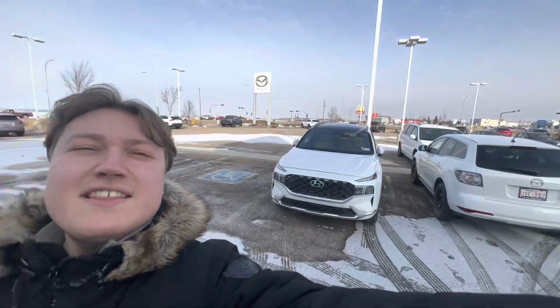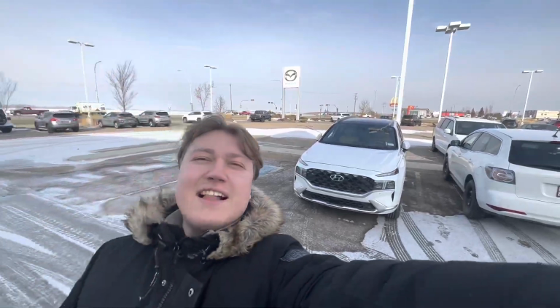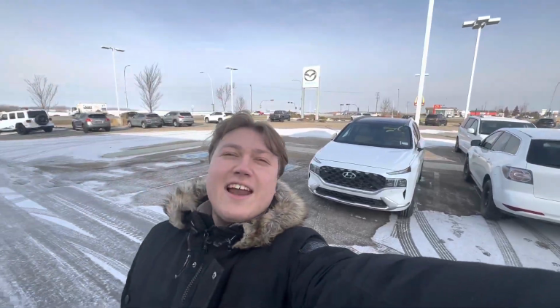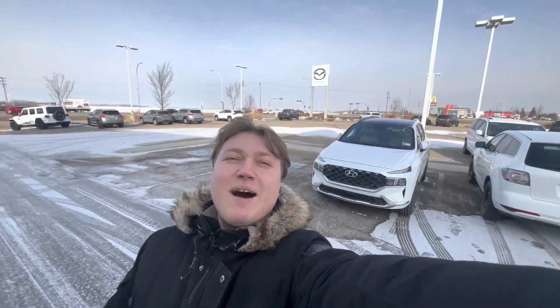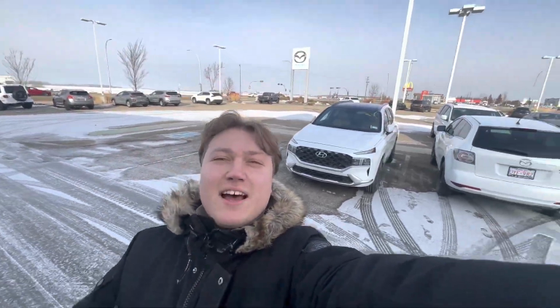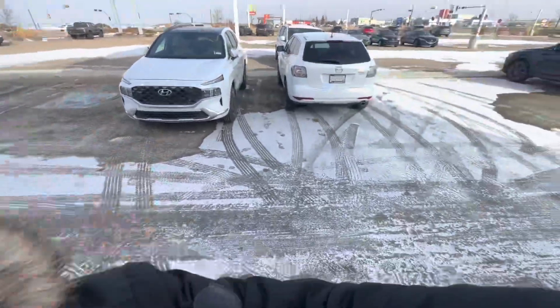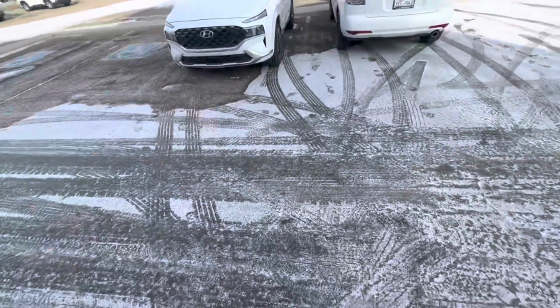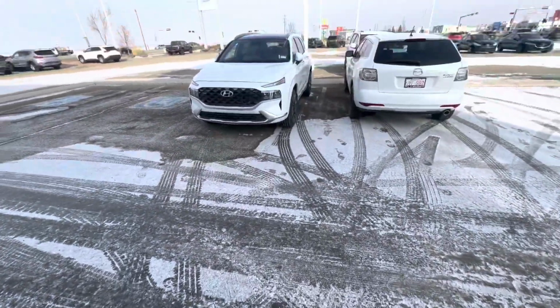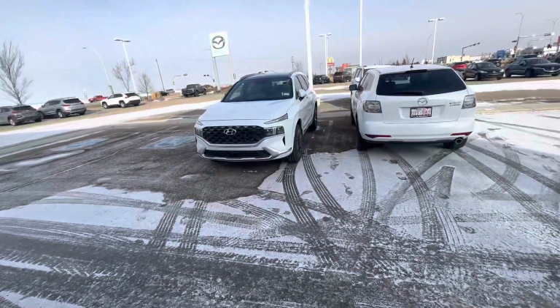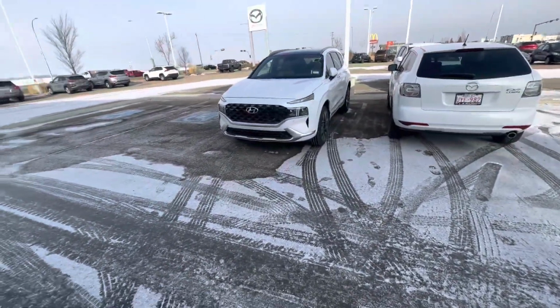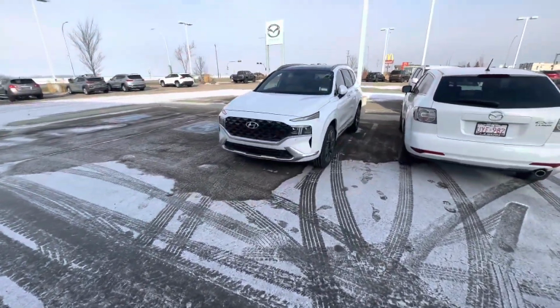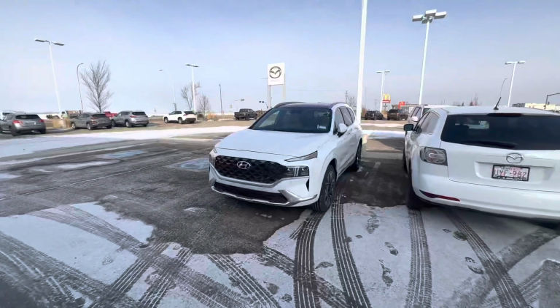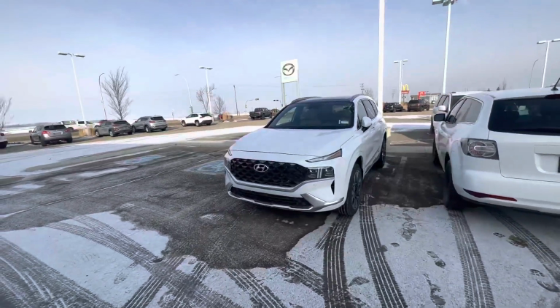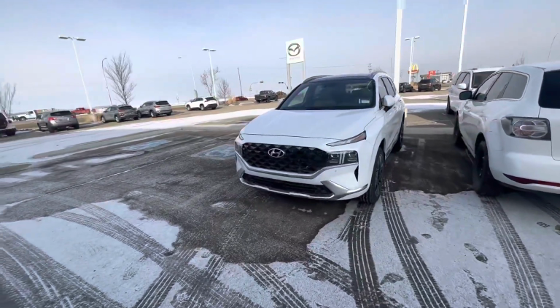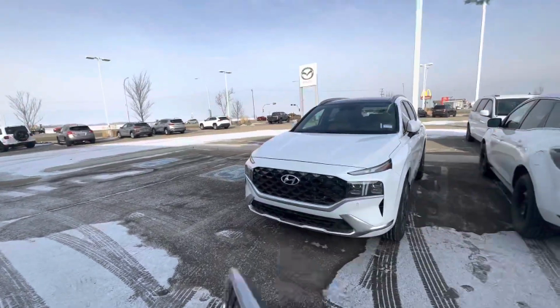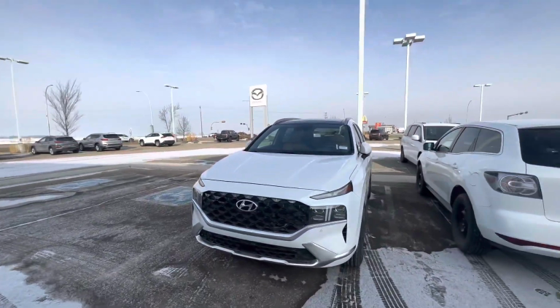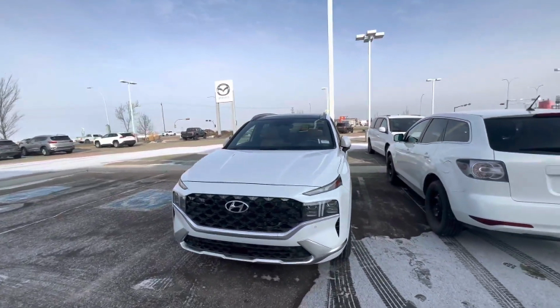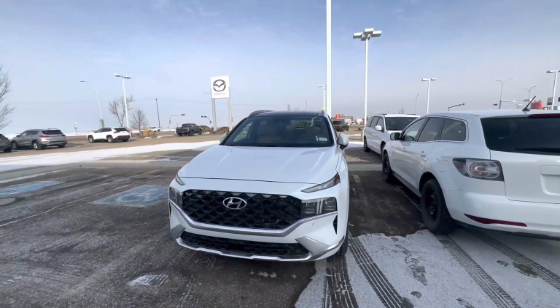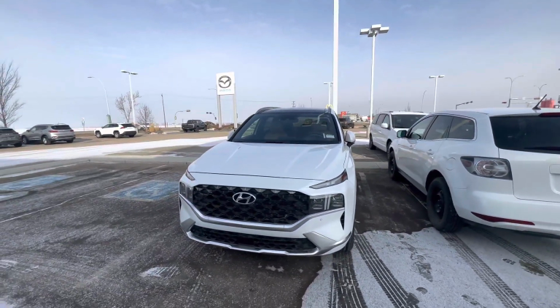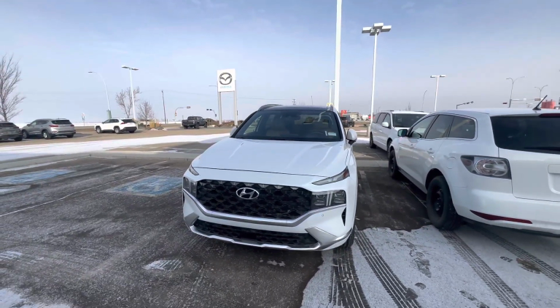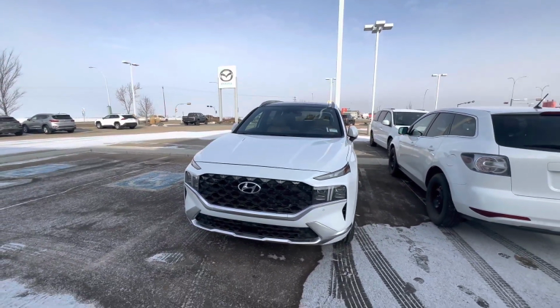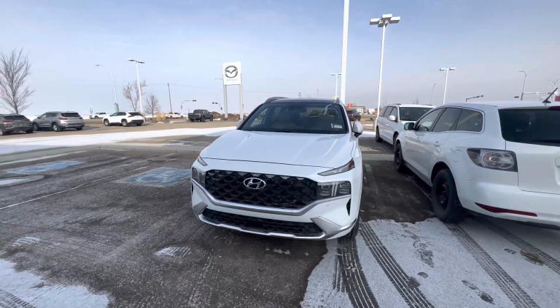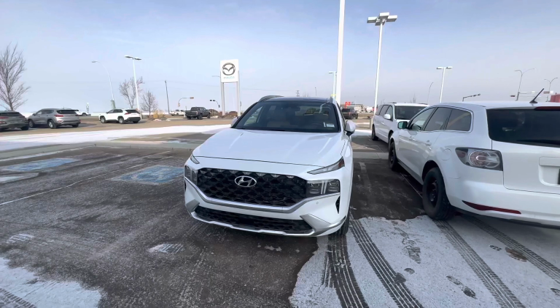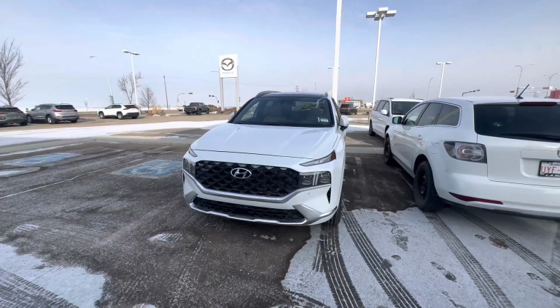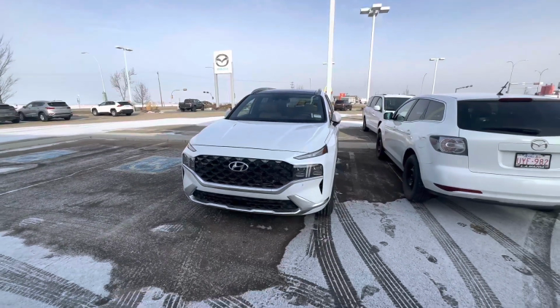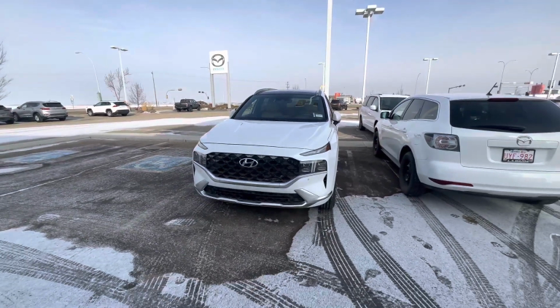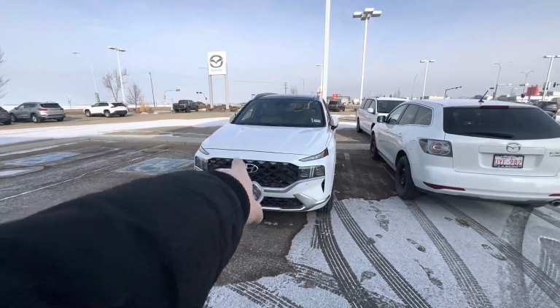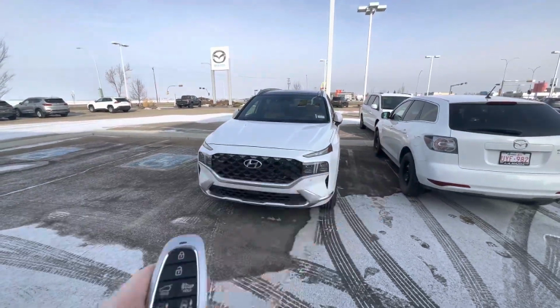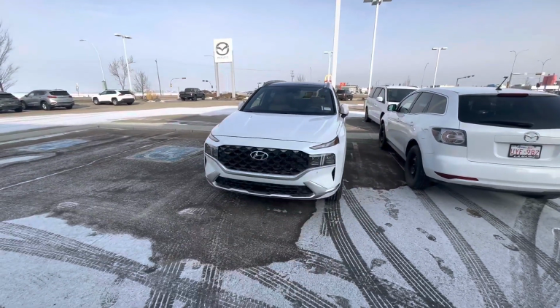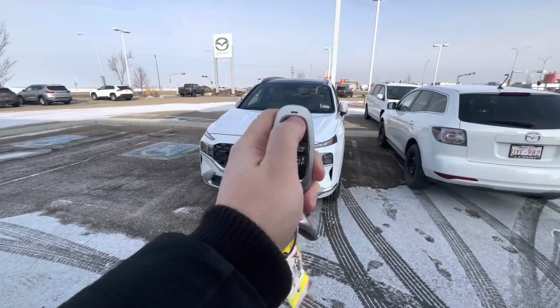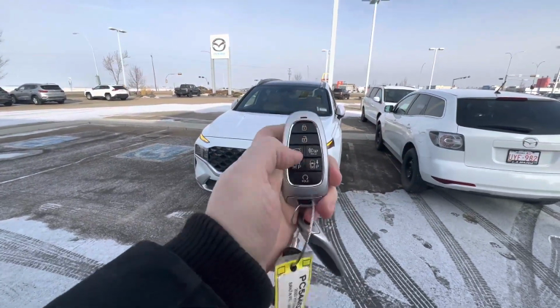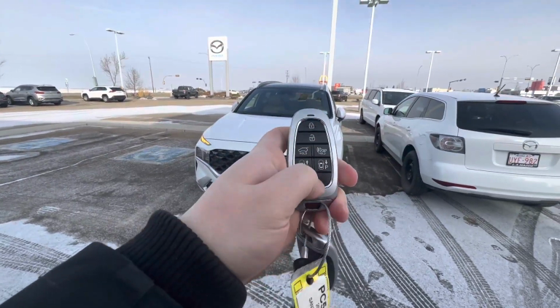Hey, this is Alex here at LA Mazda. Let's take a closer look at this beautiful 2022 Honda Santa Fe. It's loaded with everything — sensors on the front and rear, self-leveling front headlights, cameras, and 360-degree view around the vehicle.